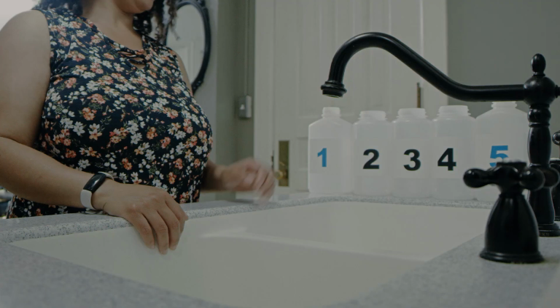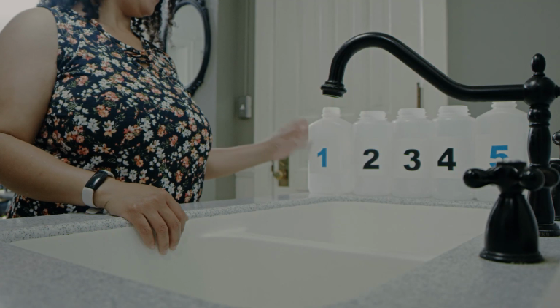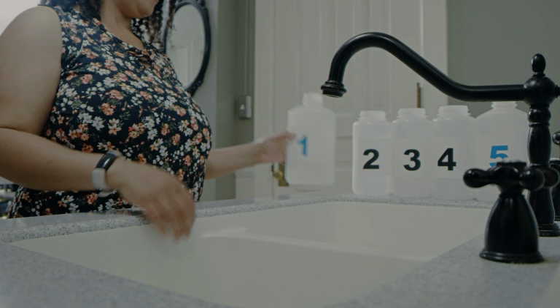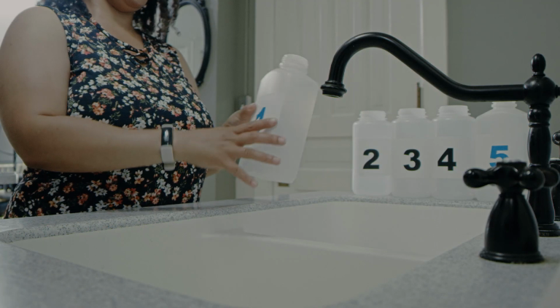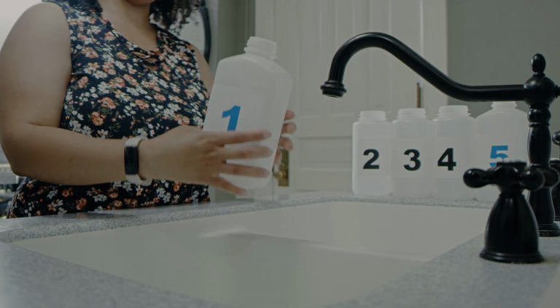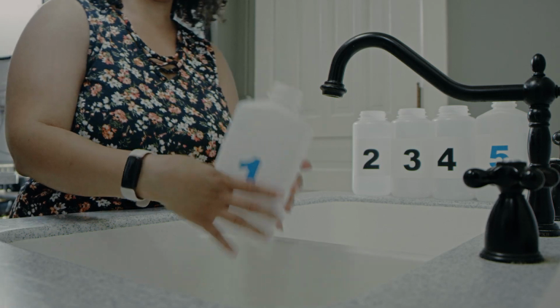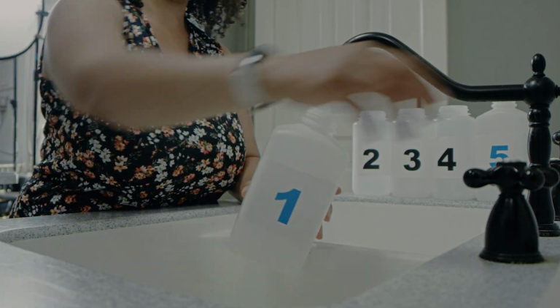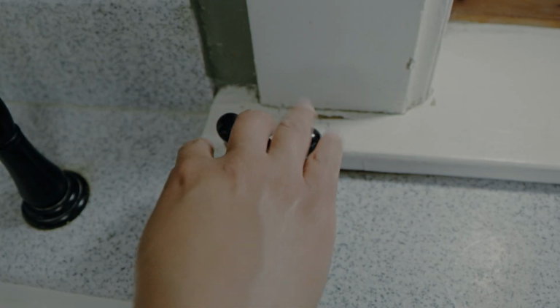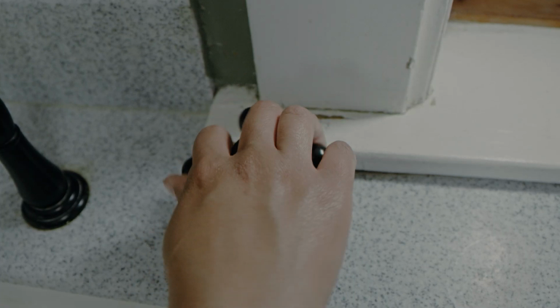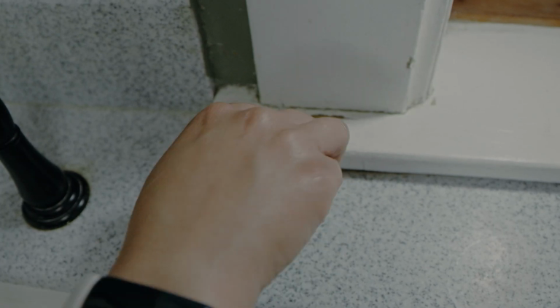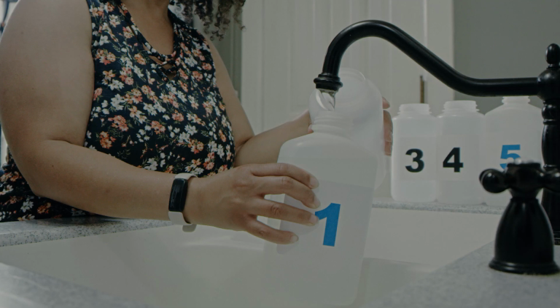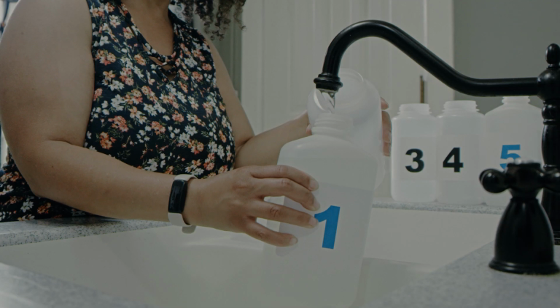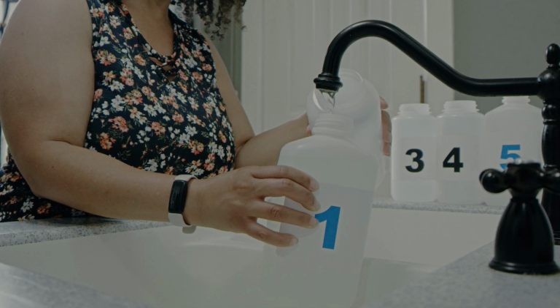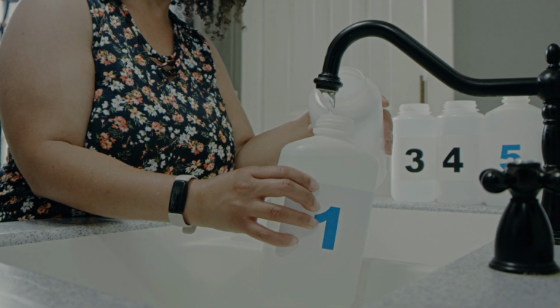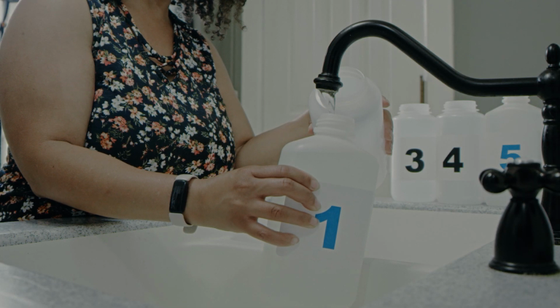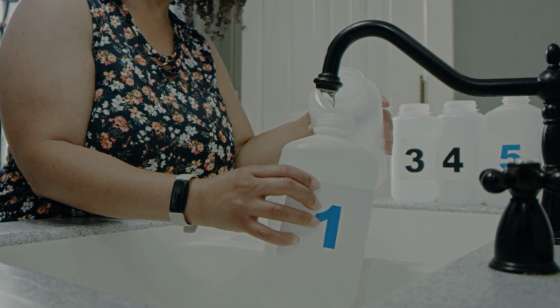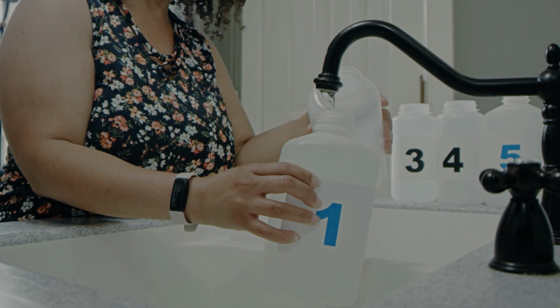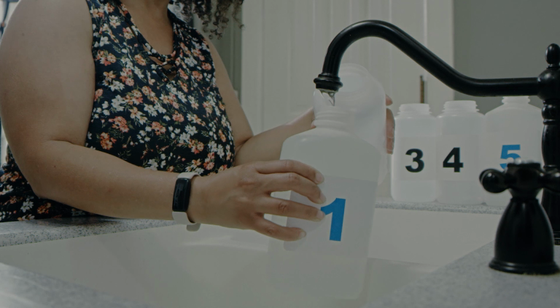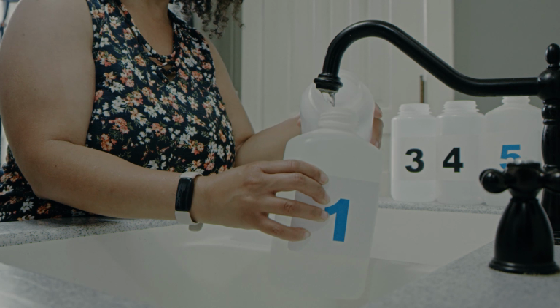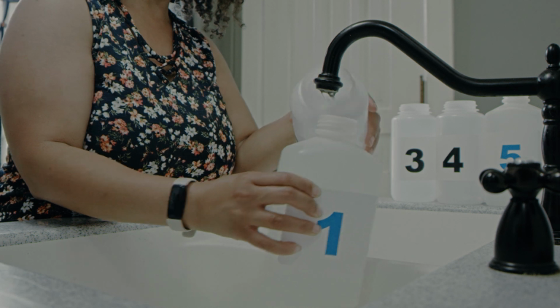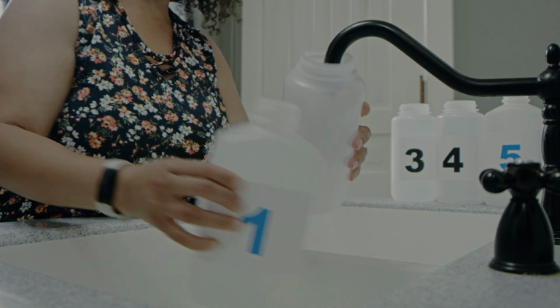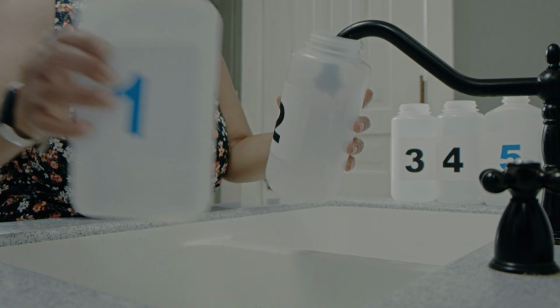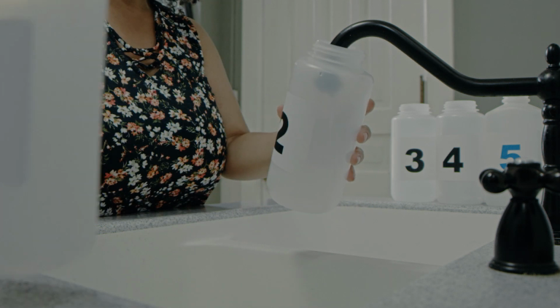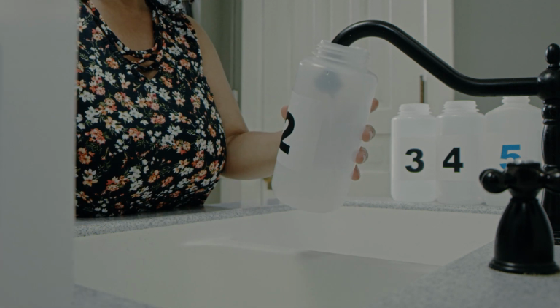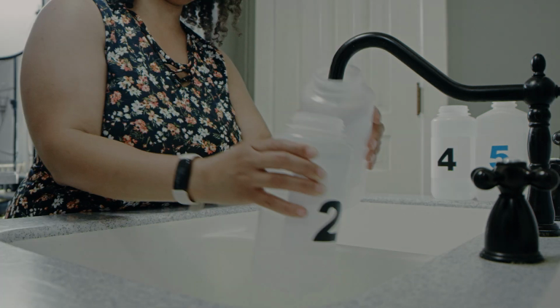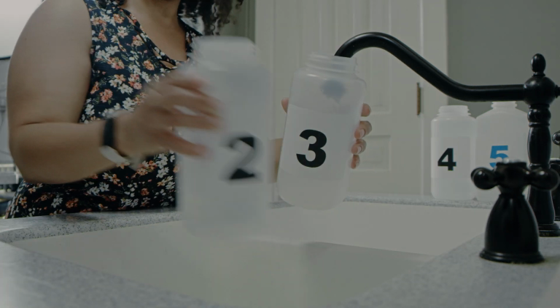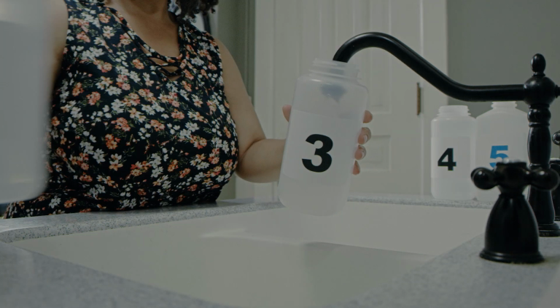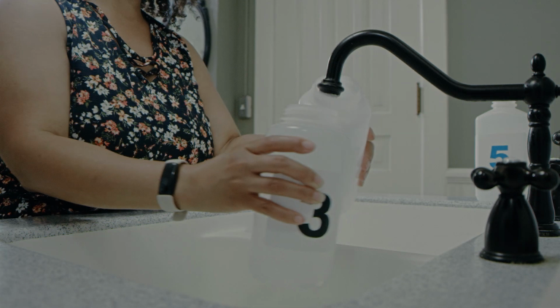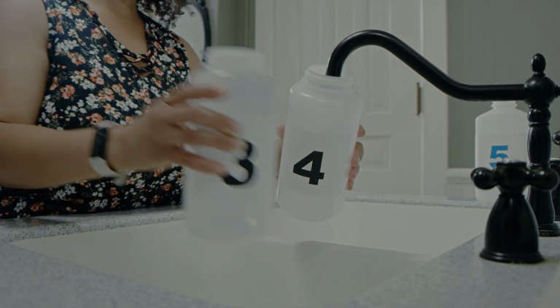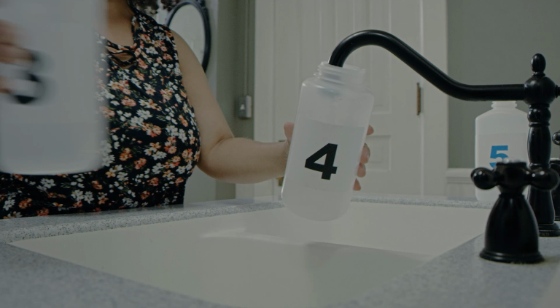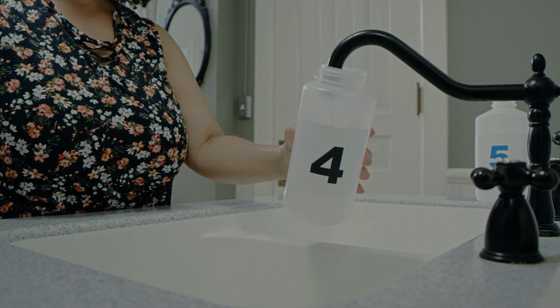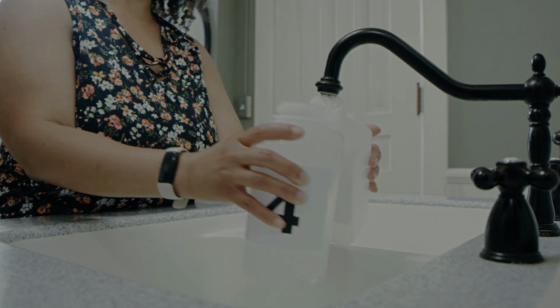Place bottle number one under the faucet and turn on the cold water. When bottle number one is filled to the neck, immediately place number two under the water. Repeat in order until all bottles are filled to the neck.